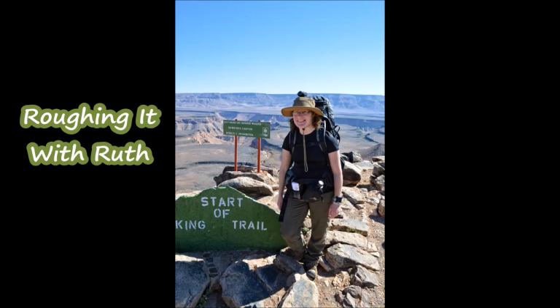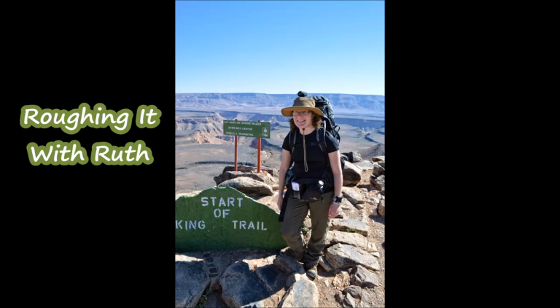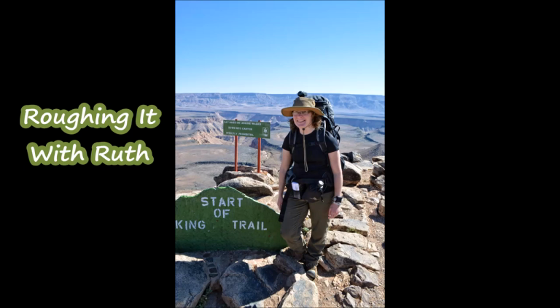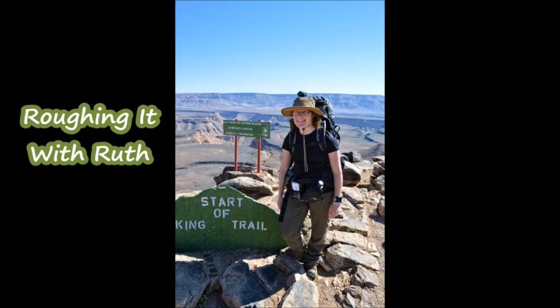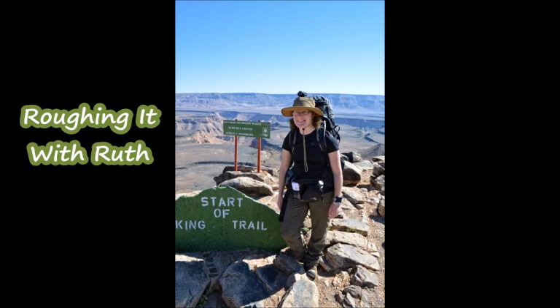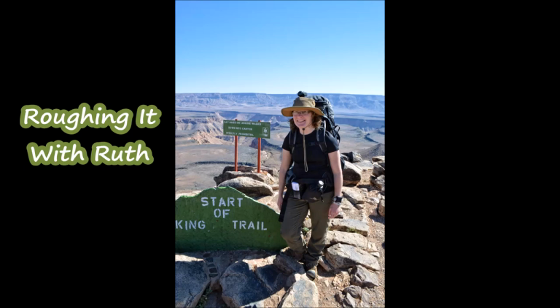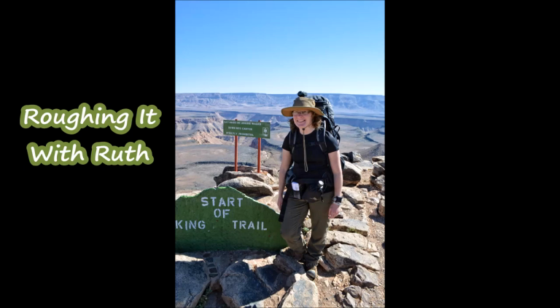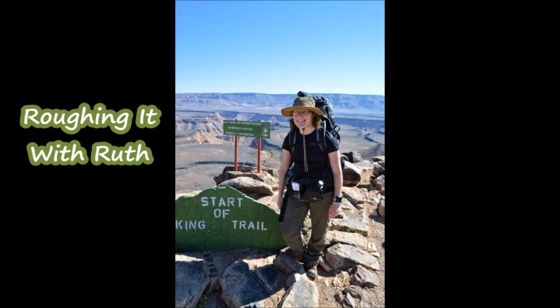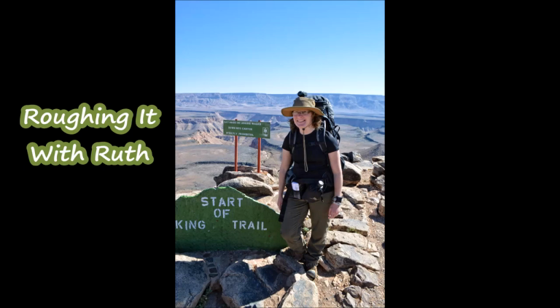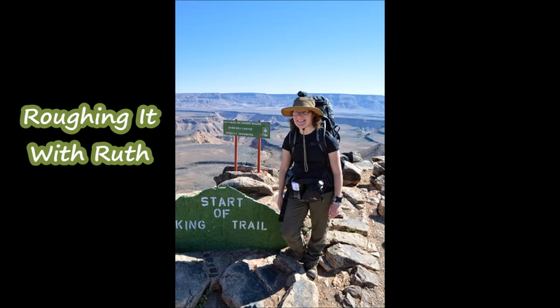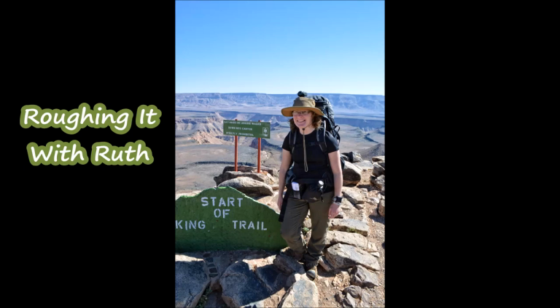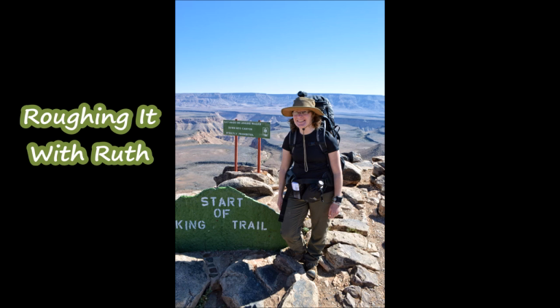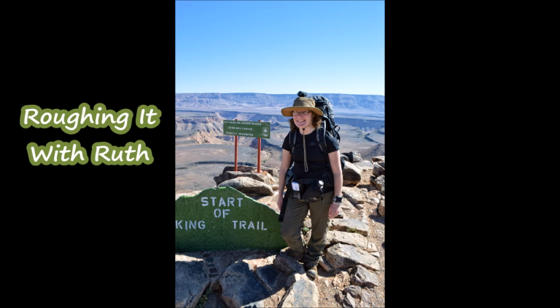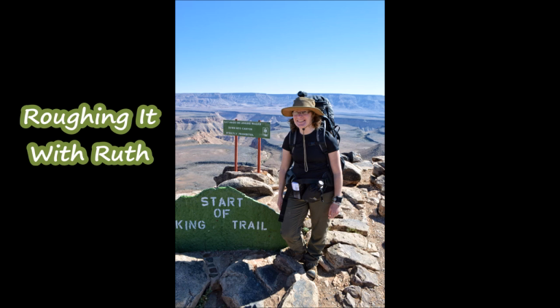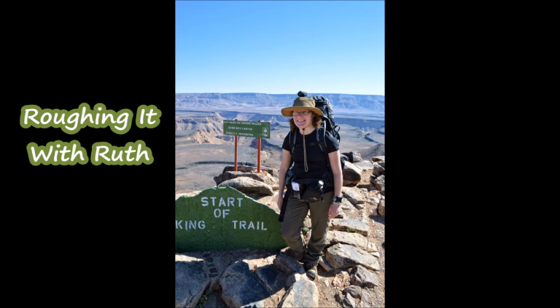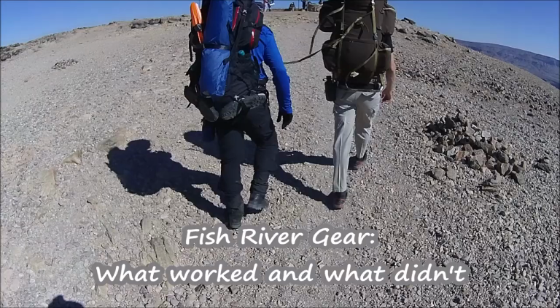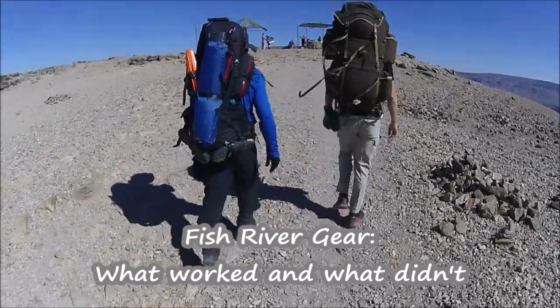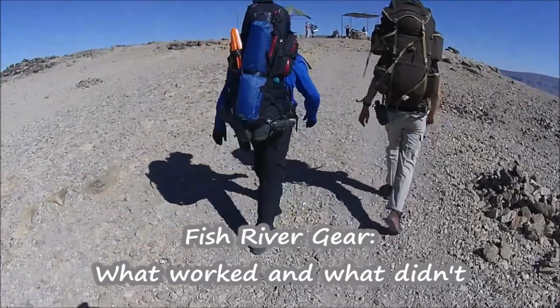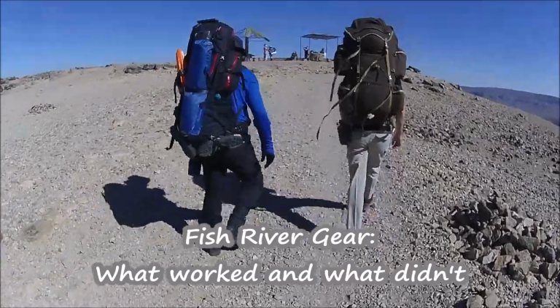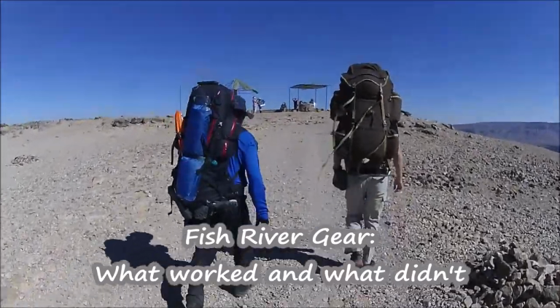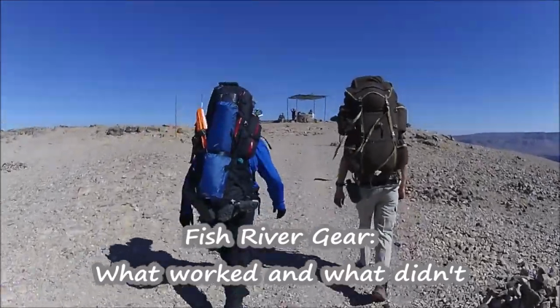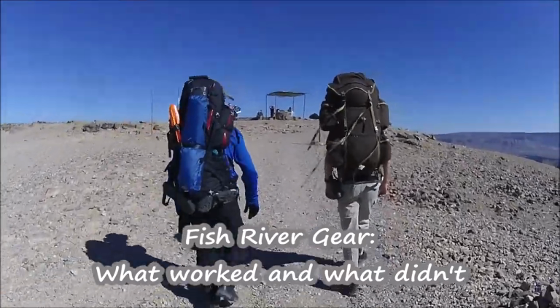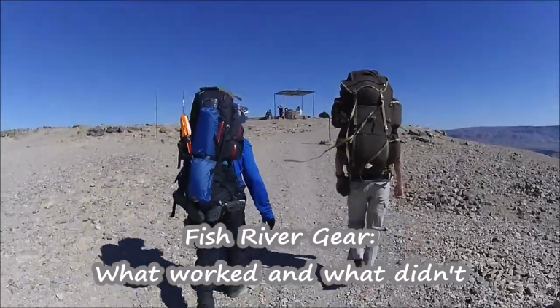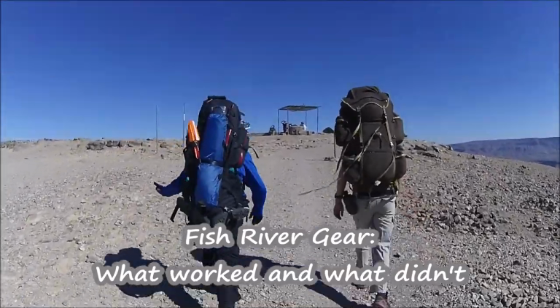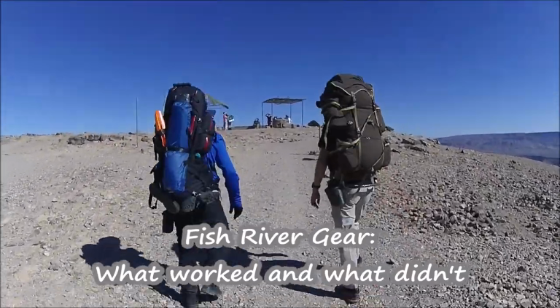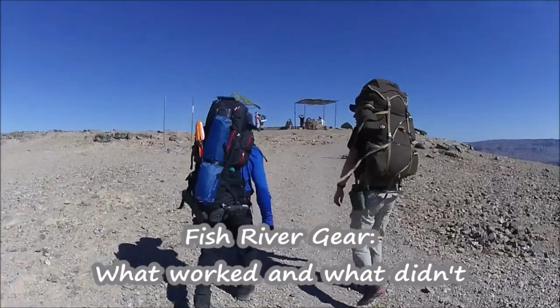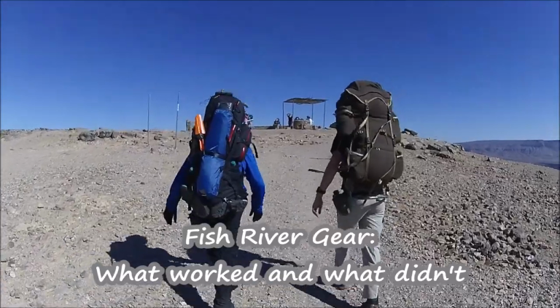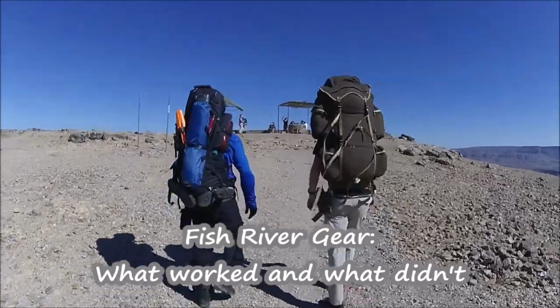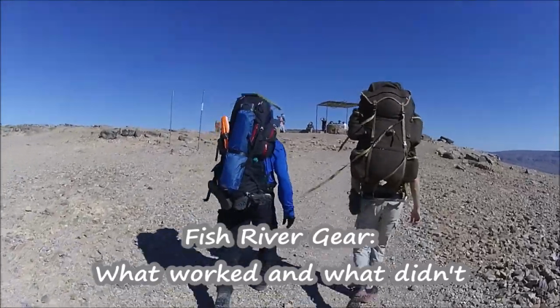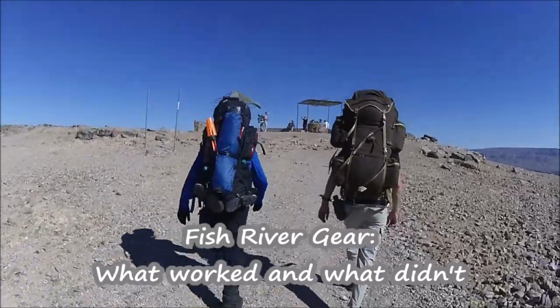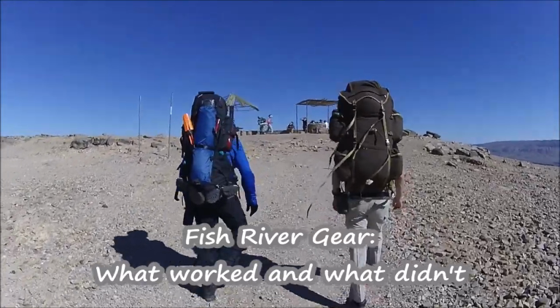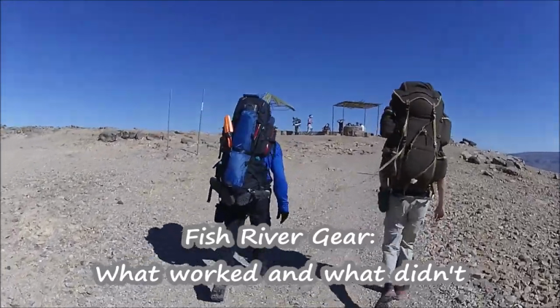Welcome to Roughing It With Ruth, the channel where everything is a bit rough around the edges. In this video I'll go over how my gear worked out for my 2016 Fish River Canyon hike.